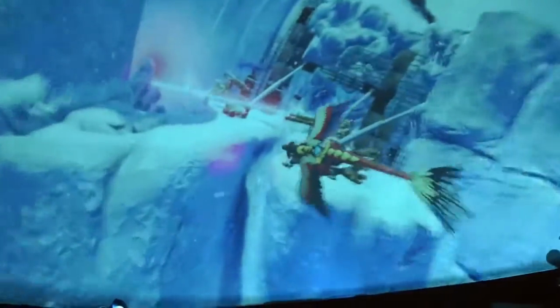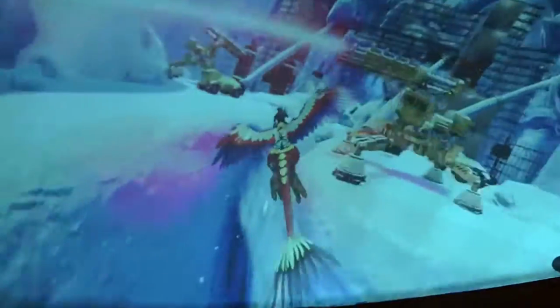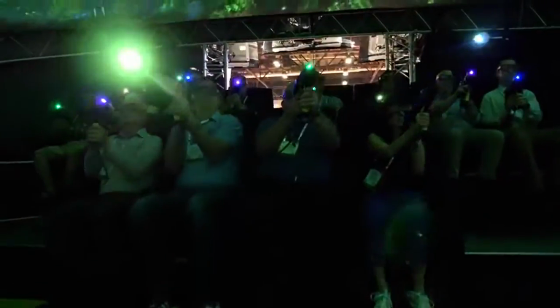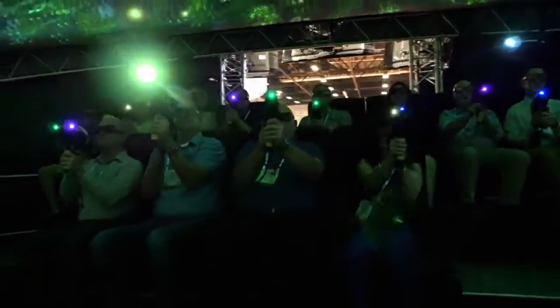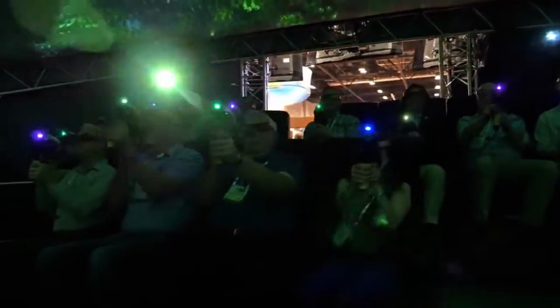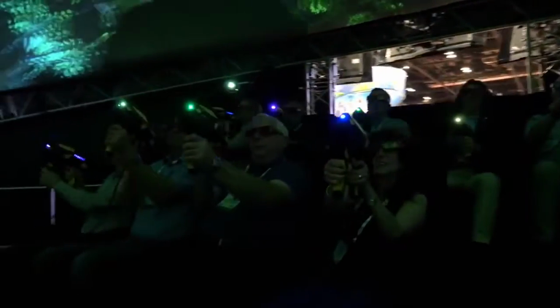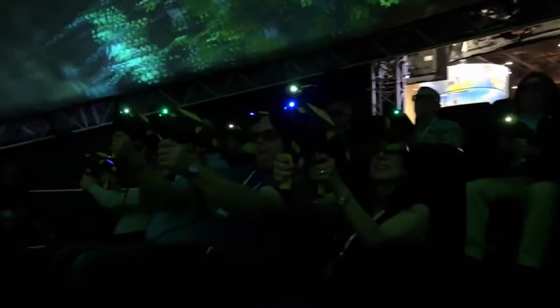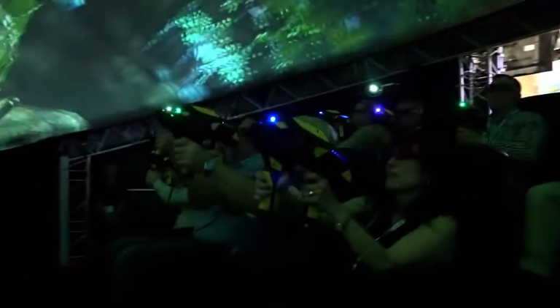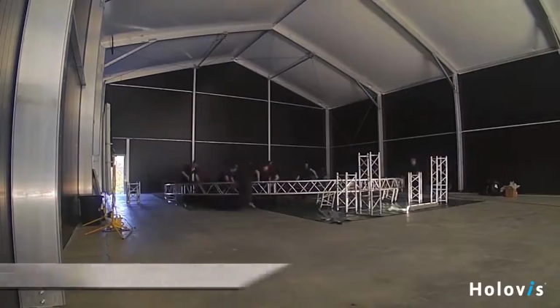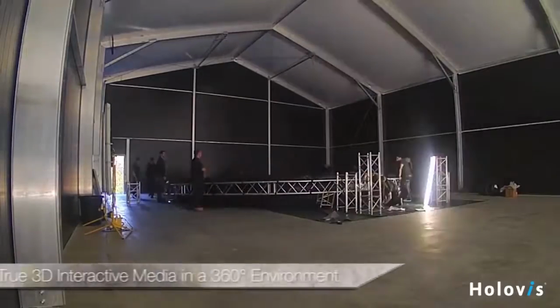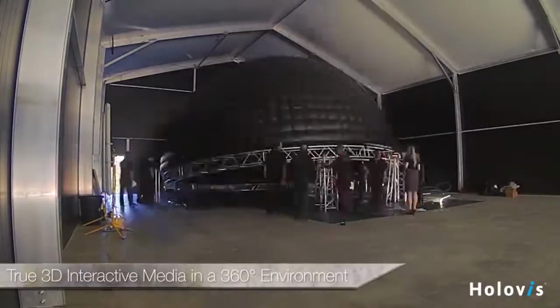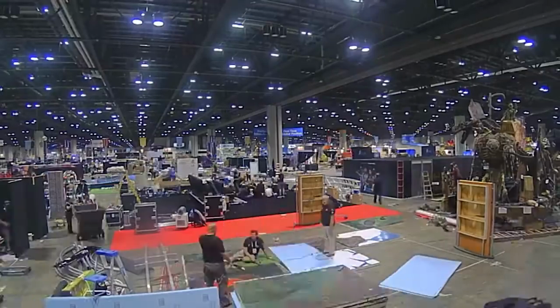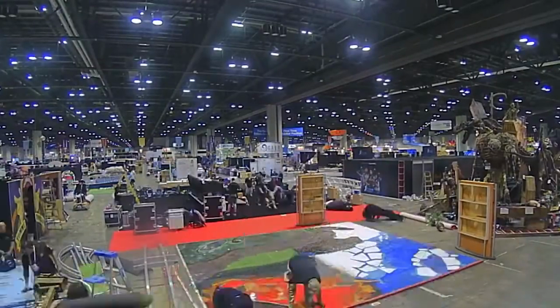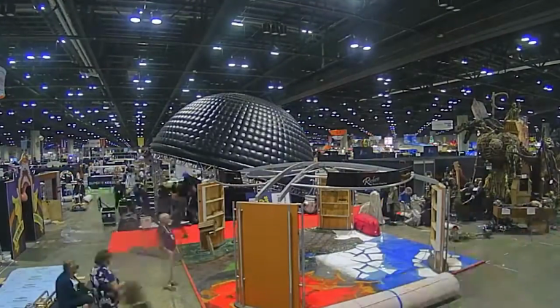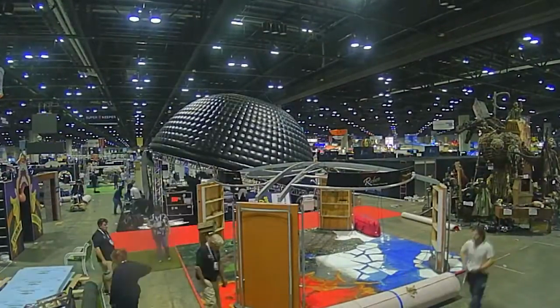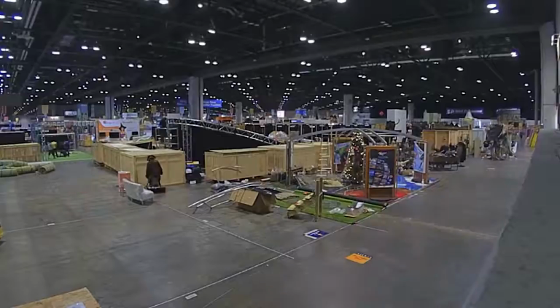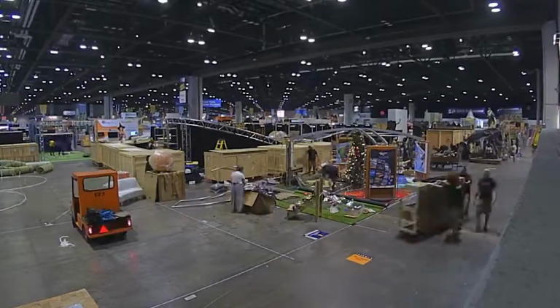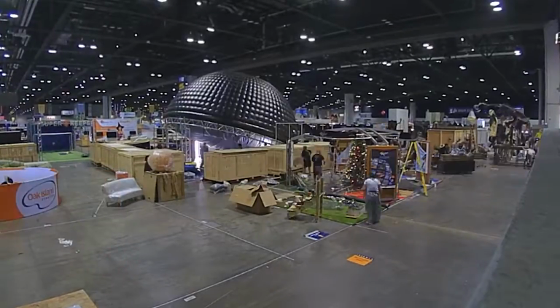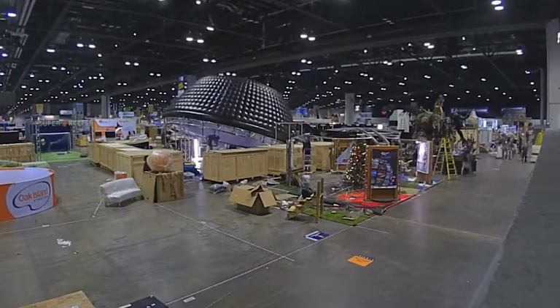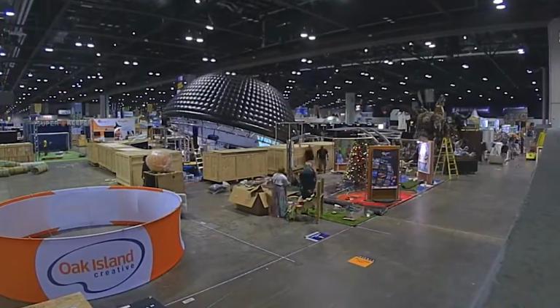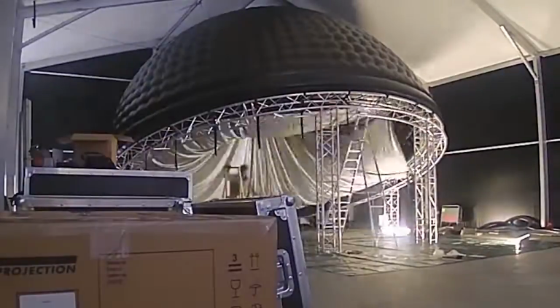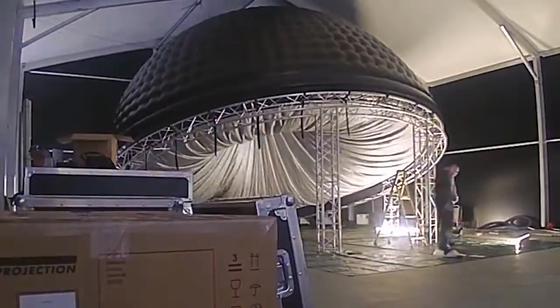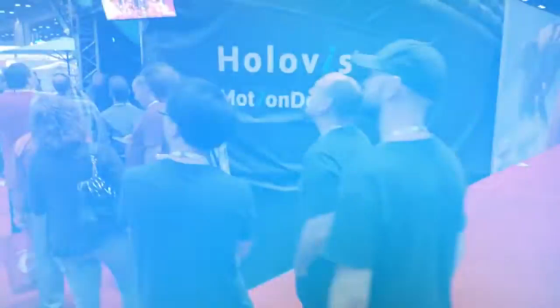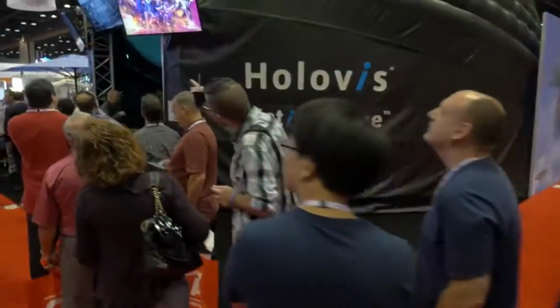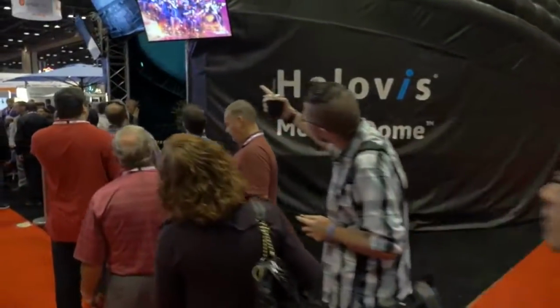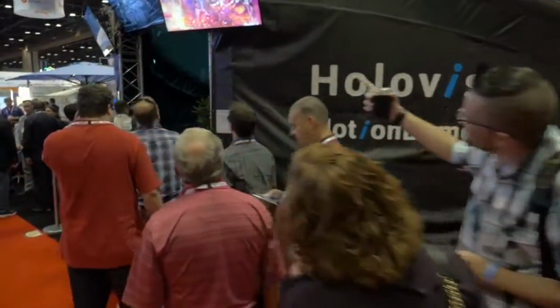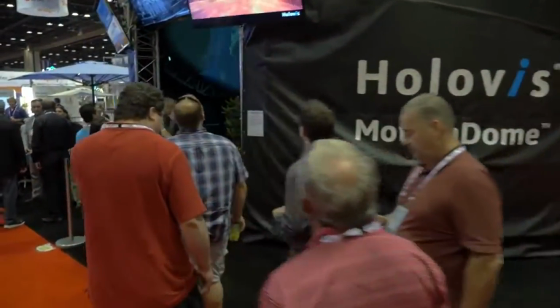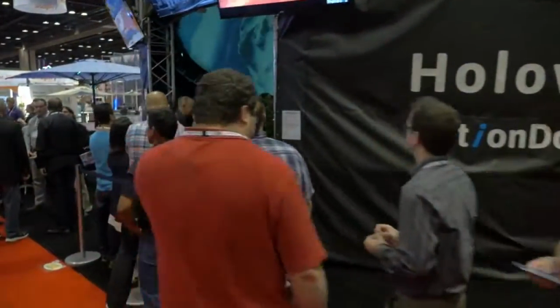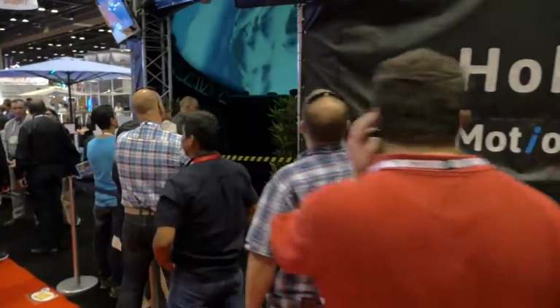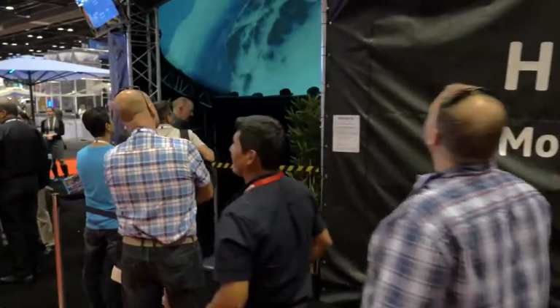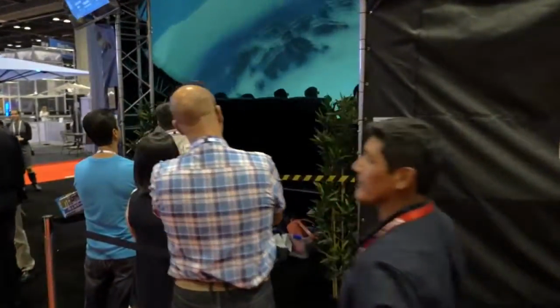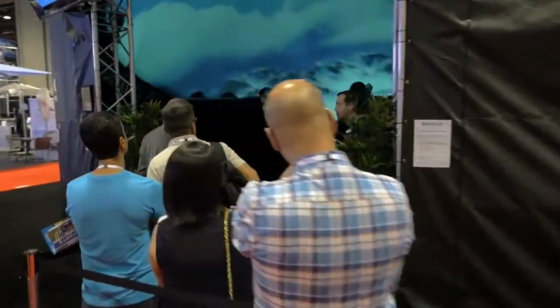The attraction that everyone's going on today uses some of the latest motion seat technology and is integrated into a 10 meter inflatable dome to show the system here at the show. This is the first time this has ever been put together, also using our game engine system, INMO.